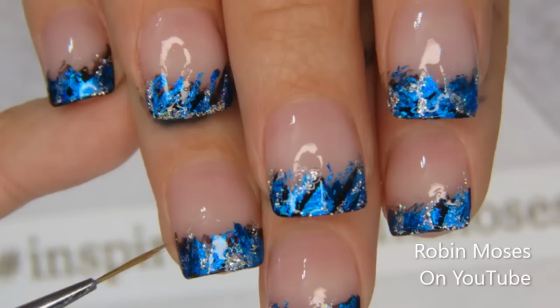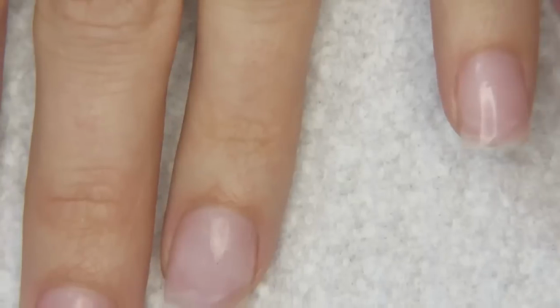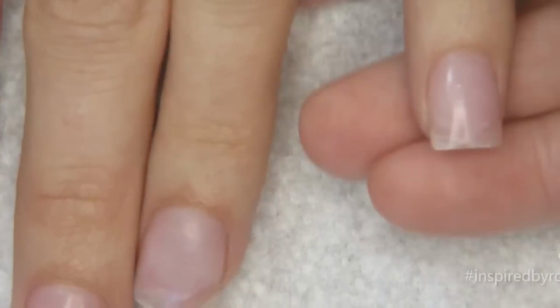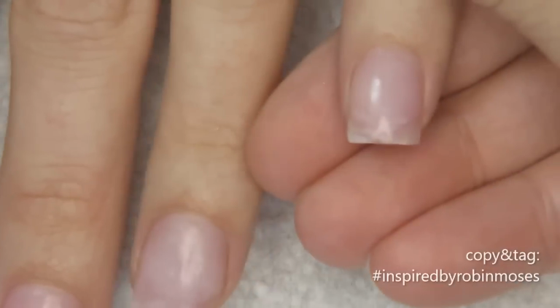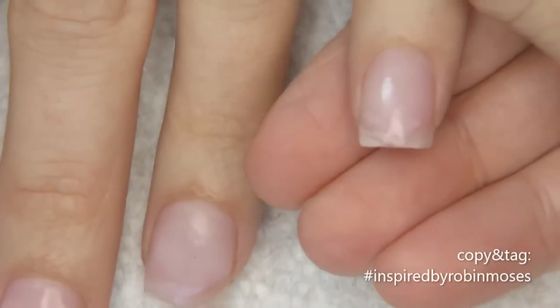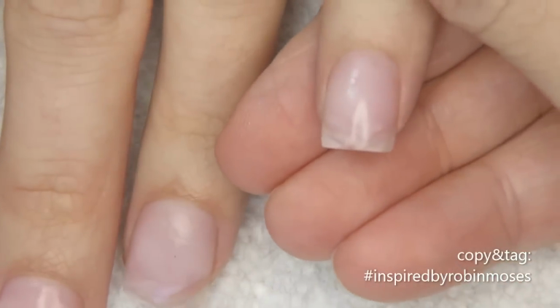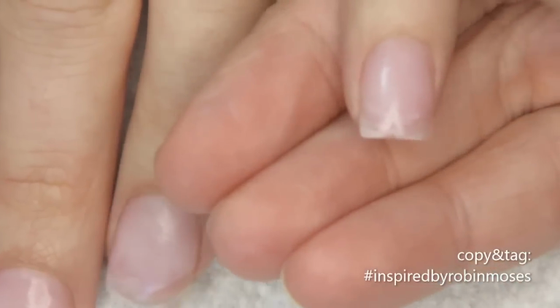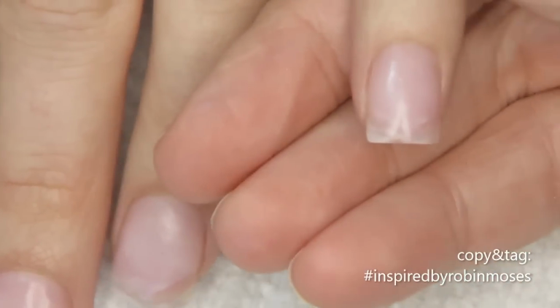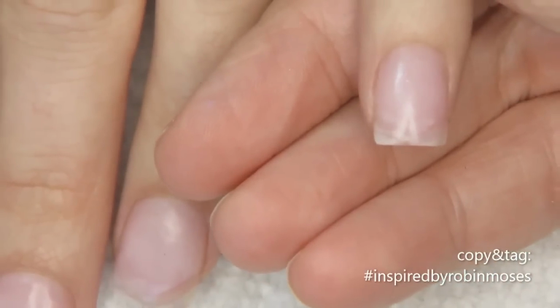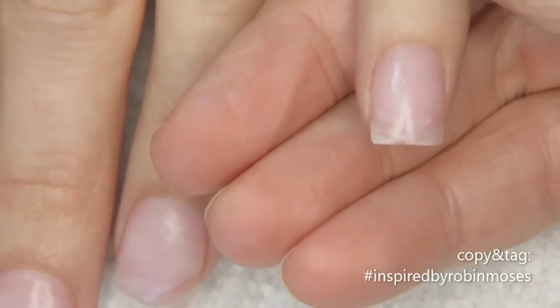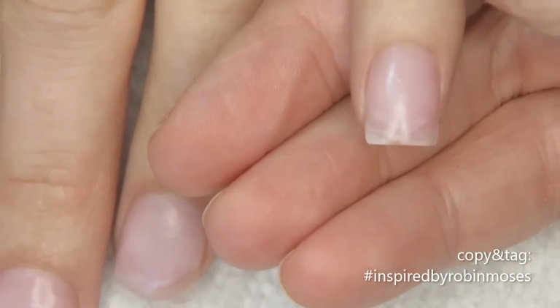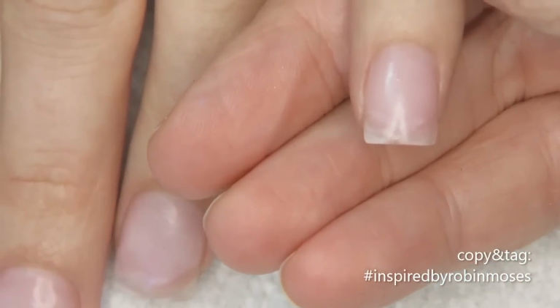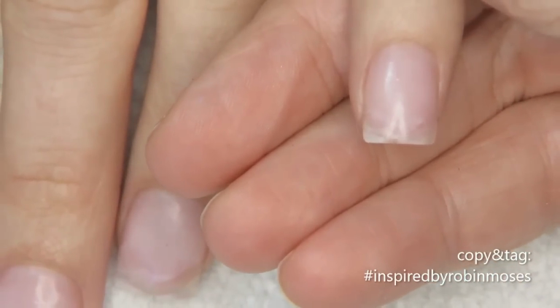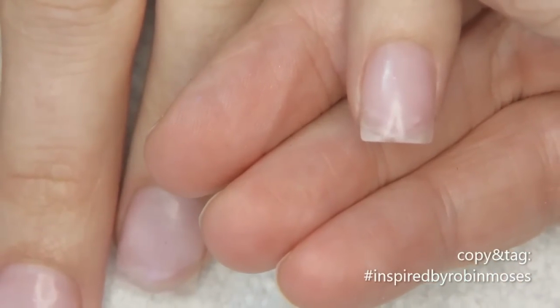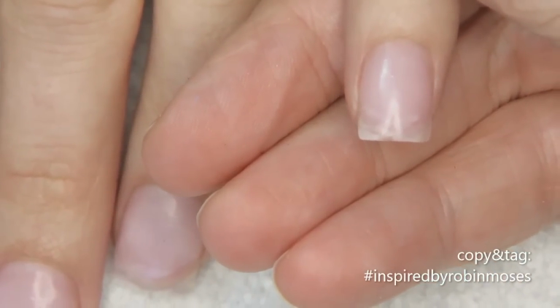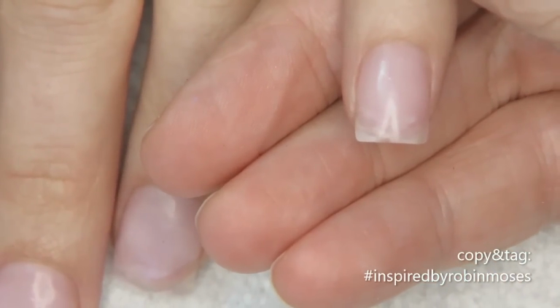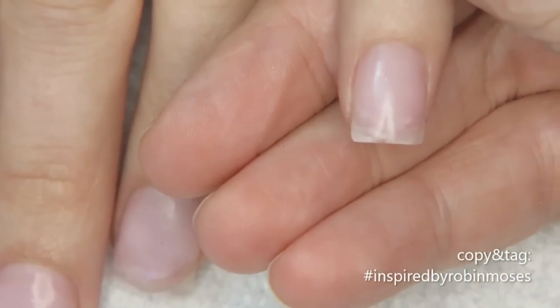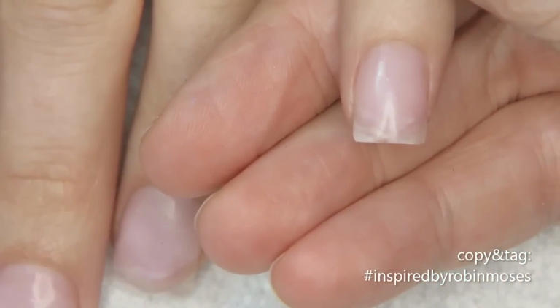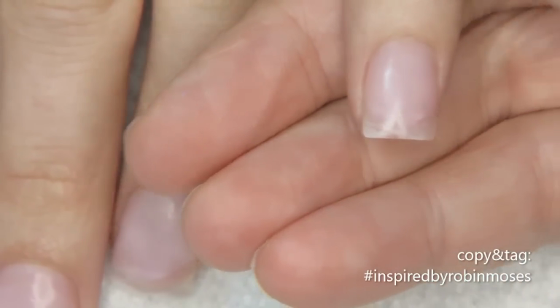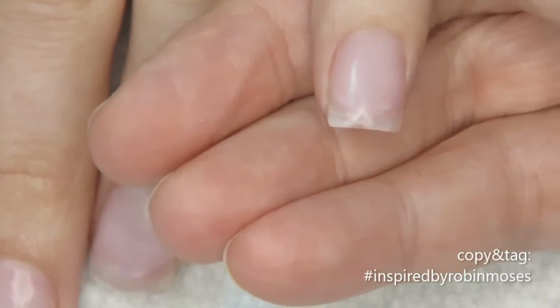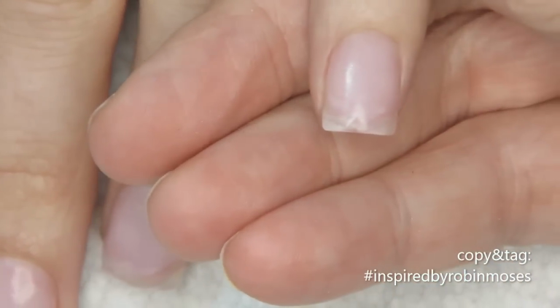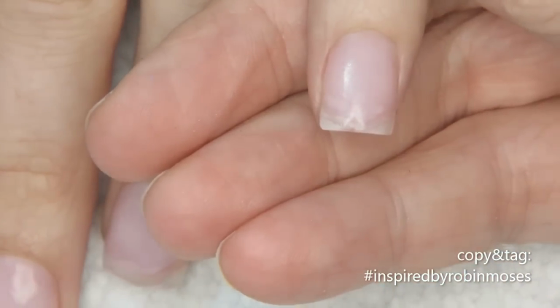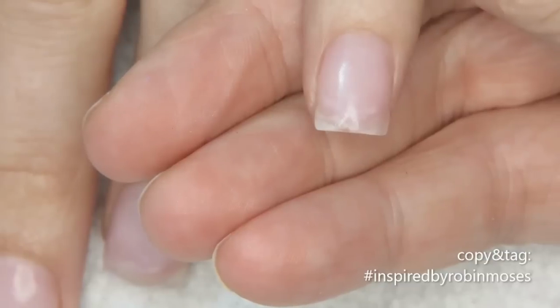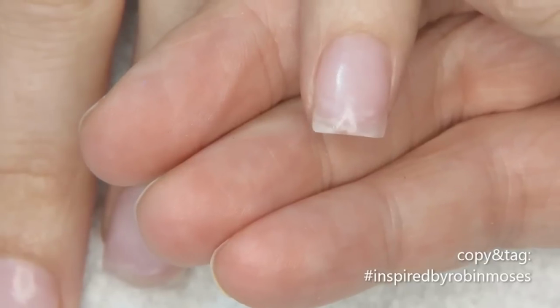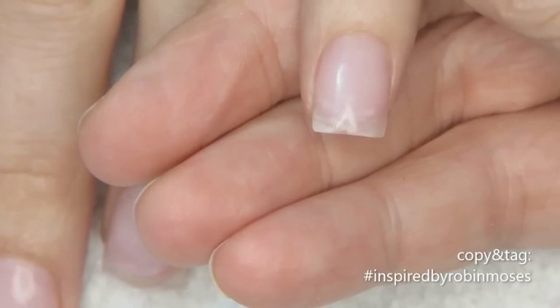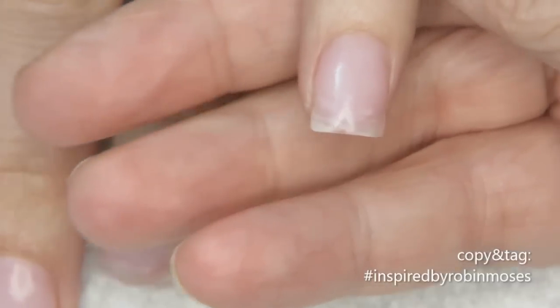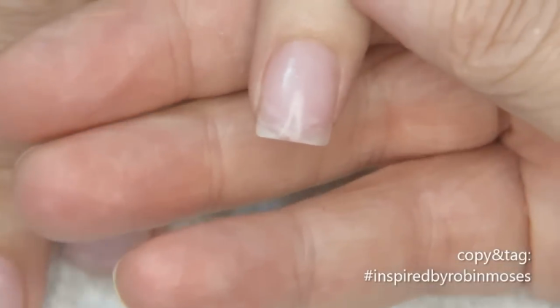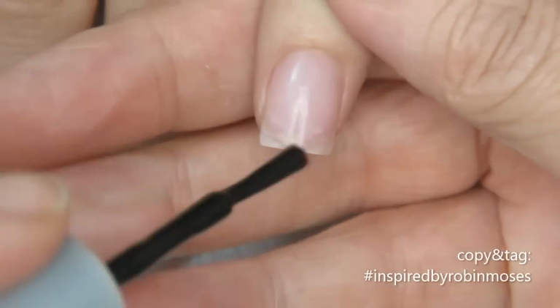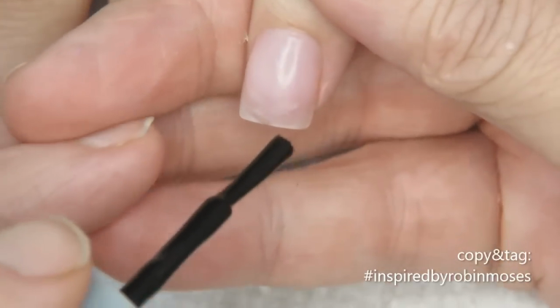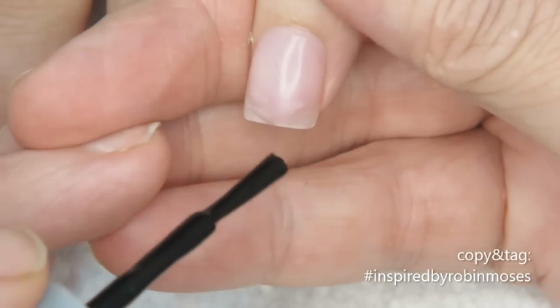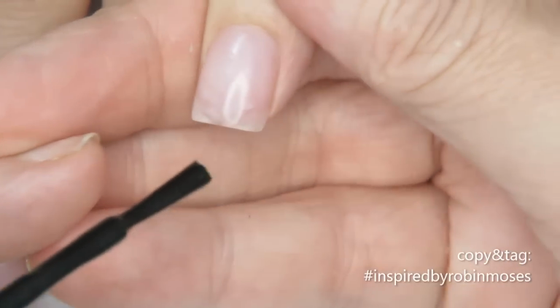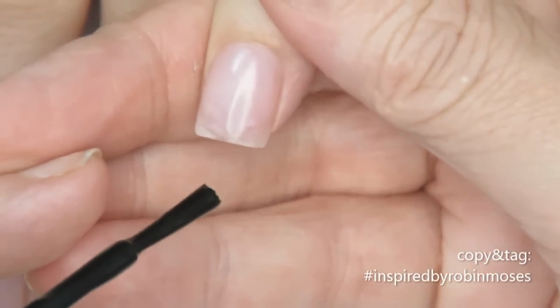Hi everybody, this is Robin, I'm here with nameless and we have a ton of babies out in the backyard playing, so if they come in screaming, sorry in advance. I started this tutorial with Peacefully Me by Dazzle Dry.